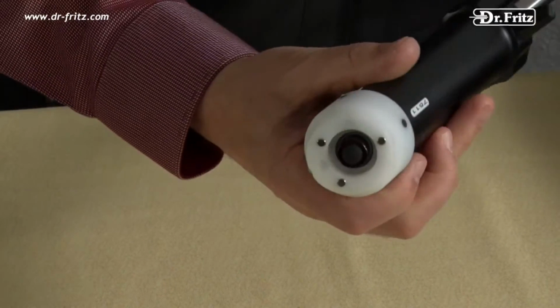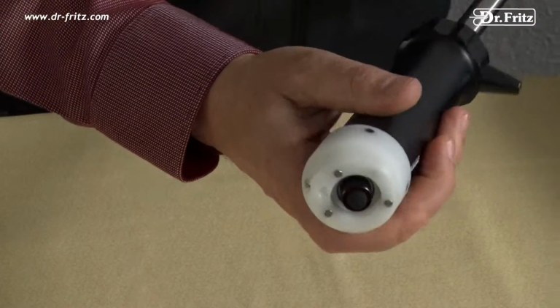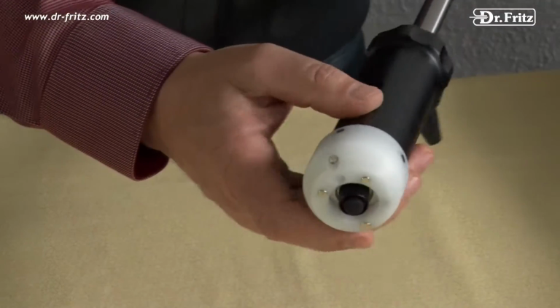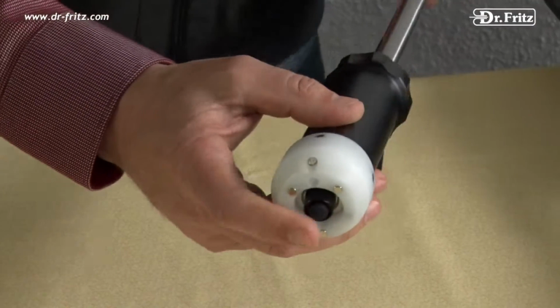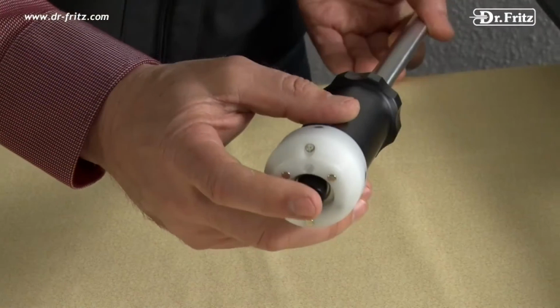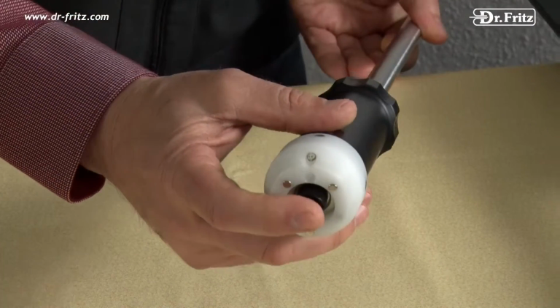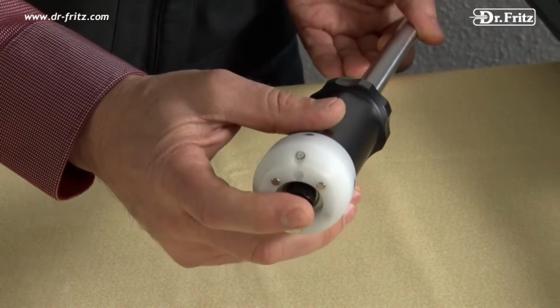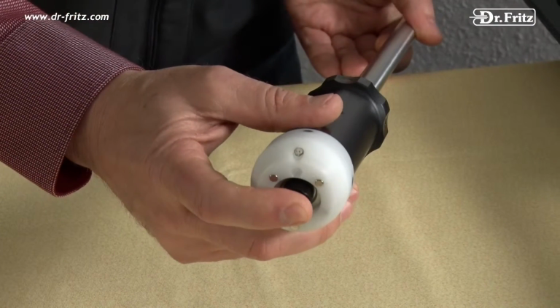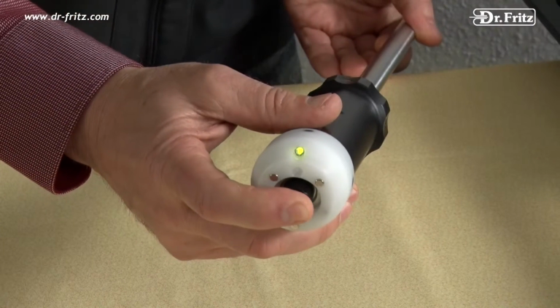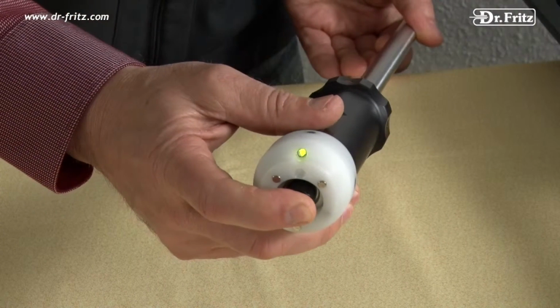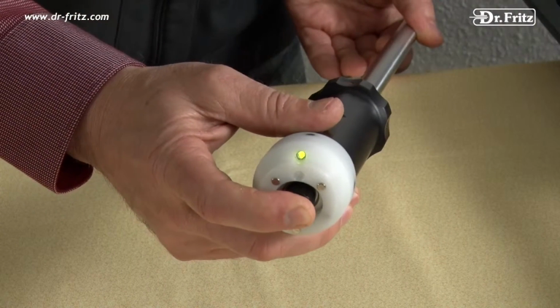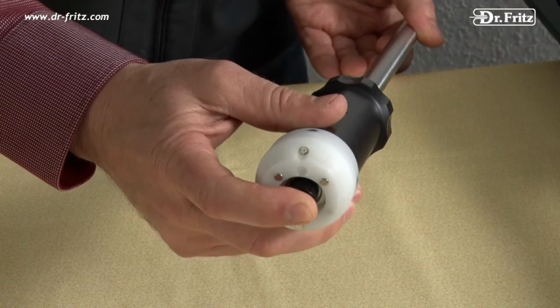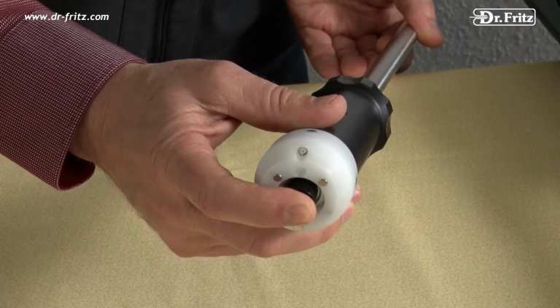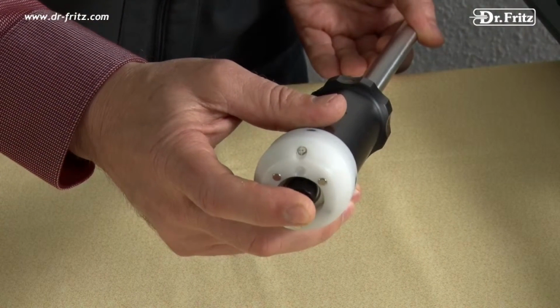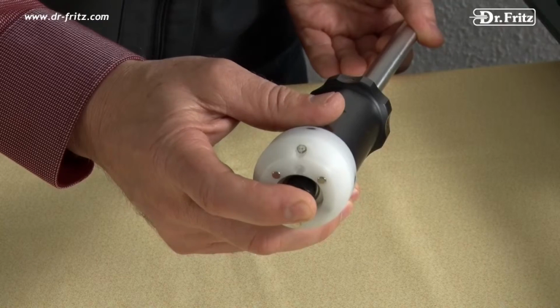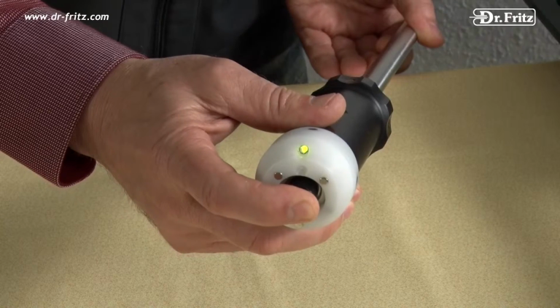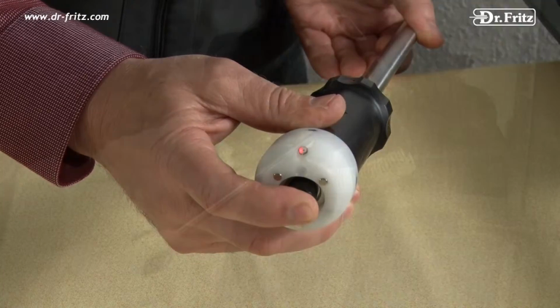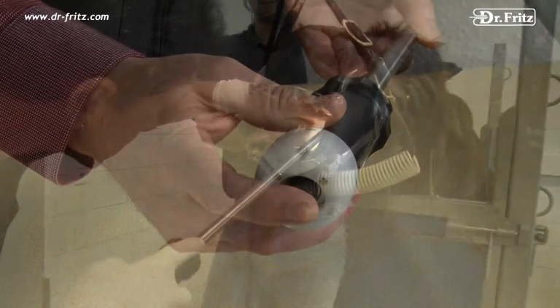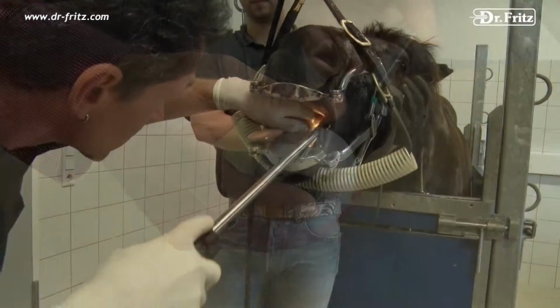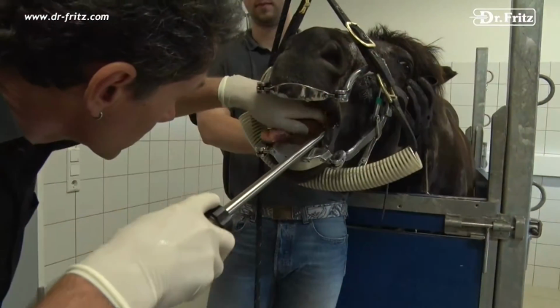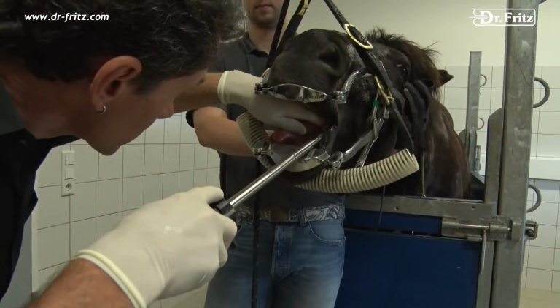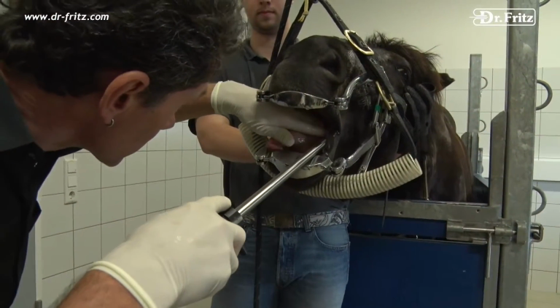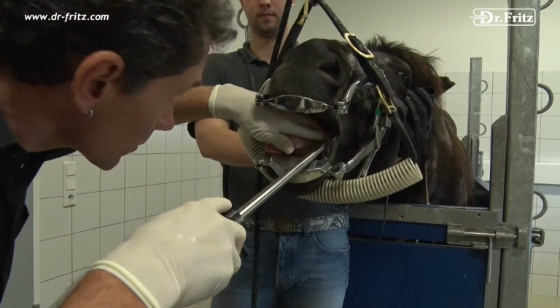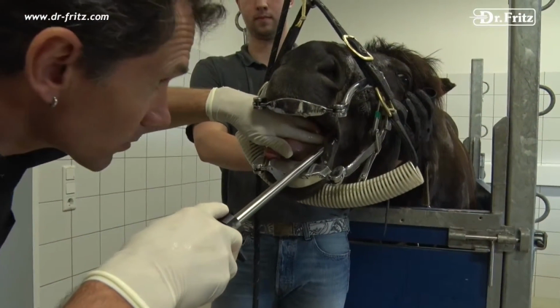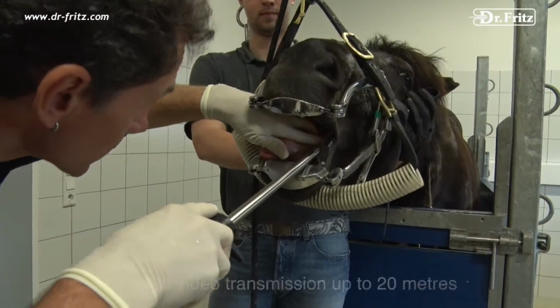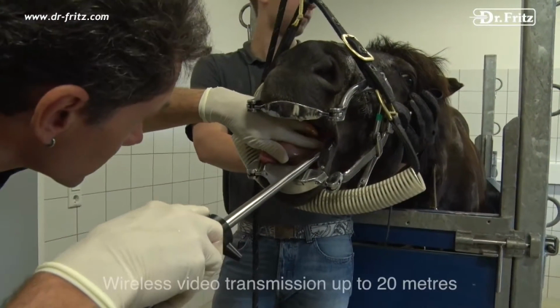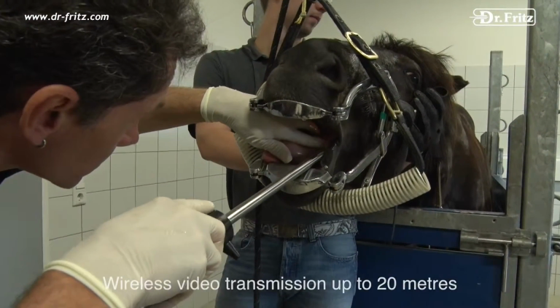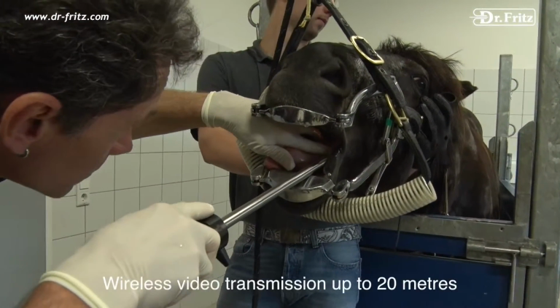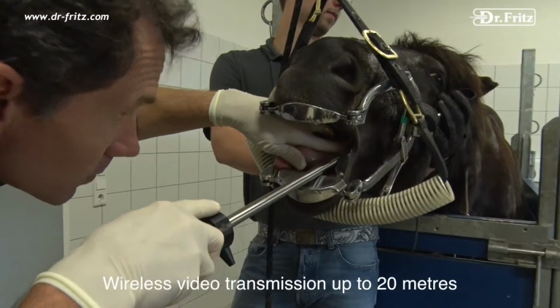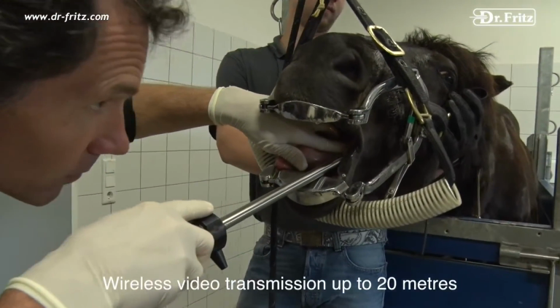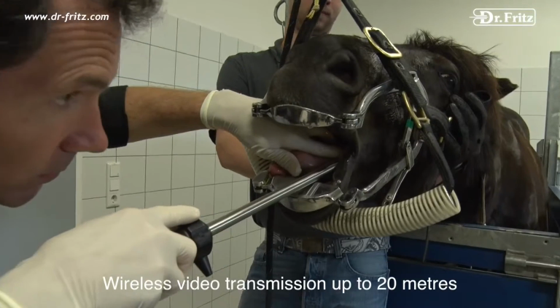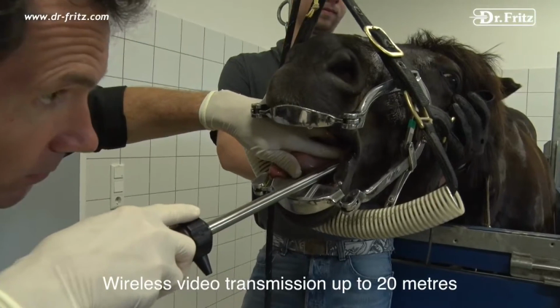By pressing the button you turn on the endoscope. The integrated sender unit transmits the video data to any number of receivers in a range of 10 to 25 meters.